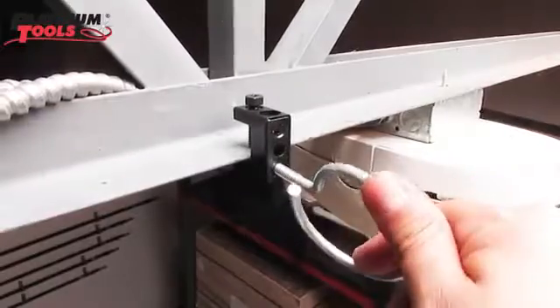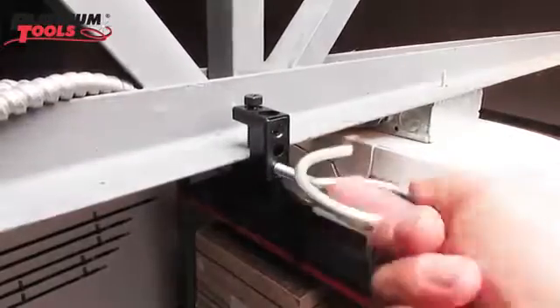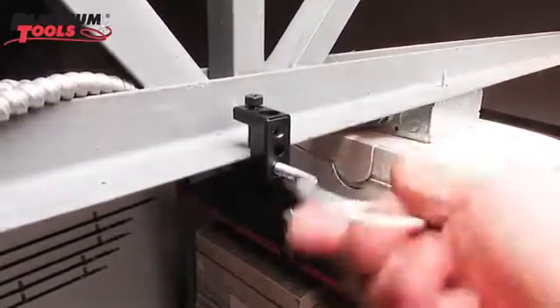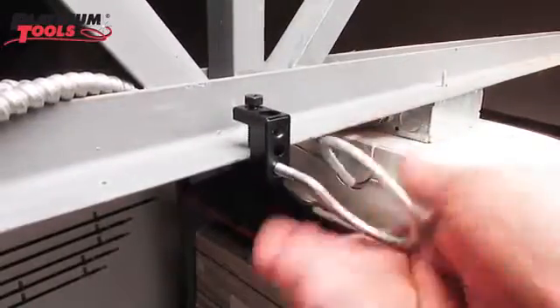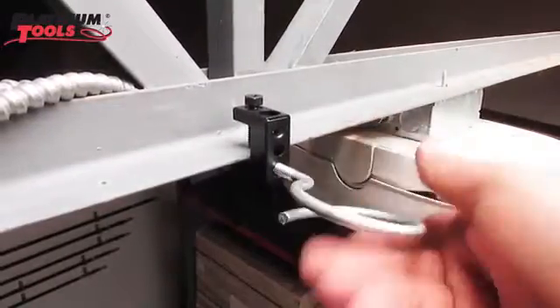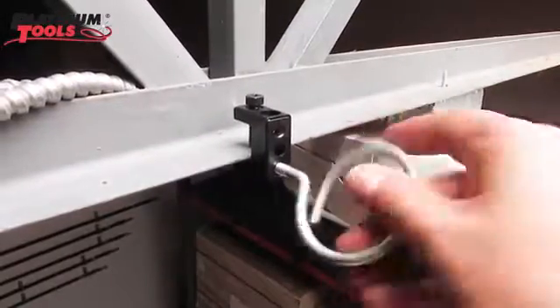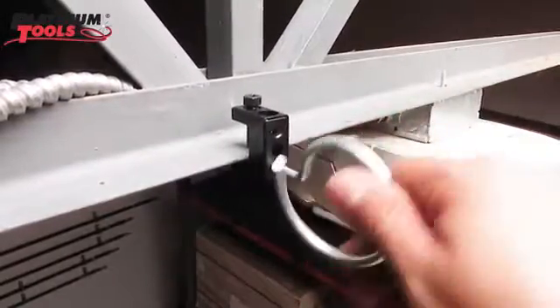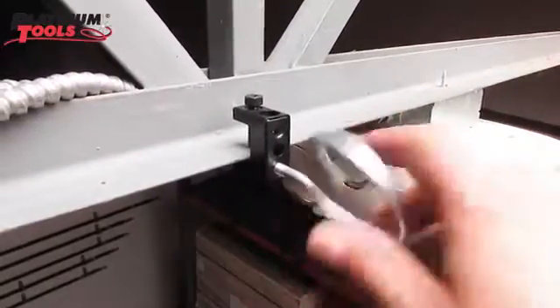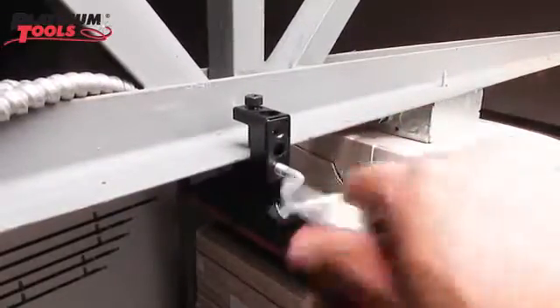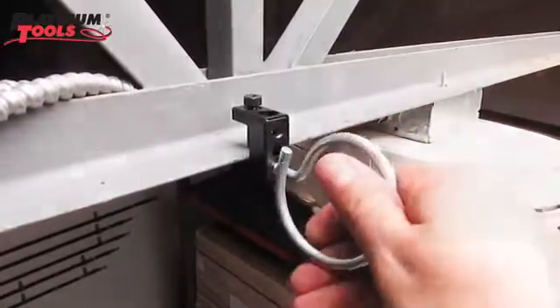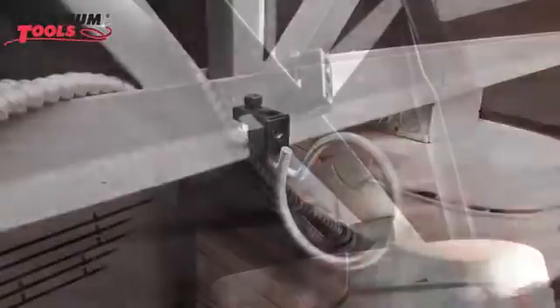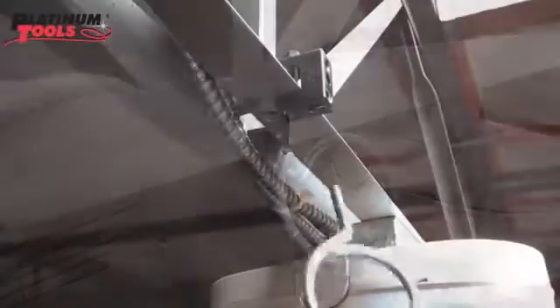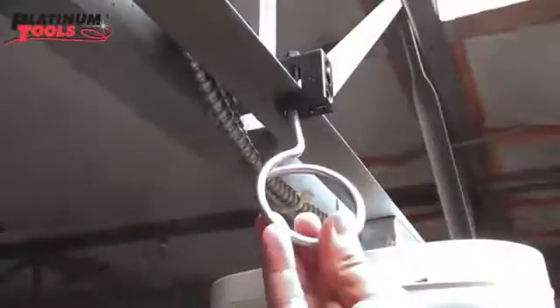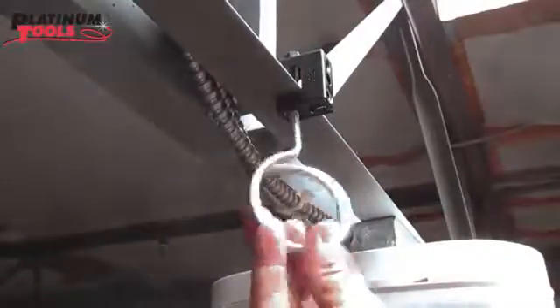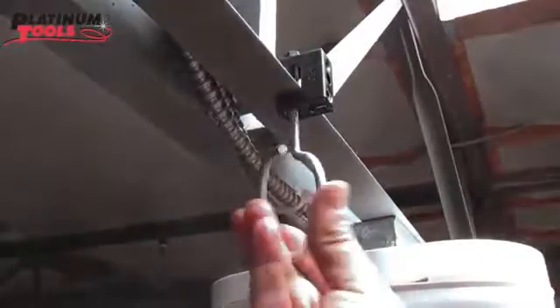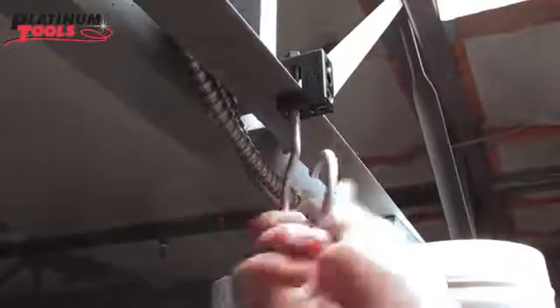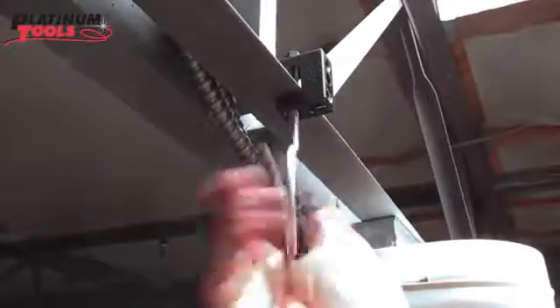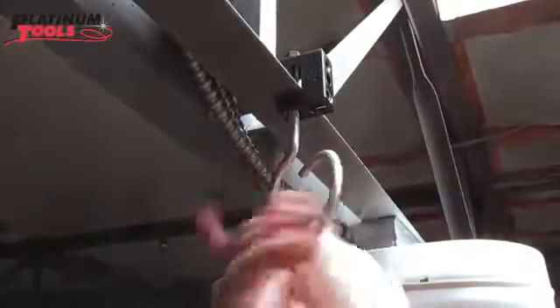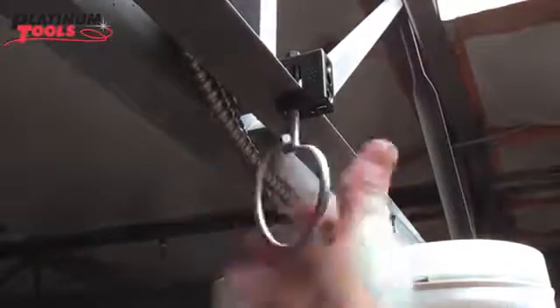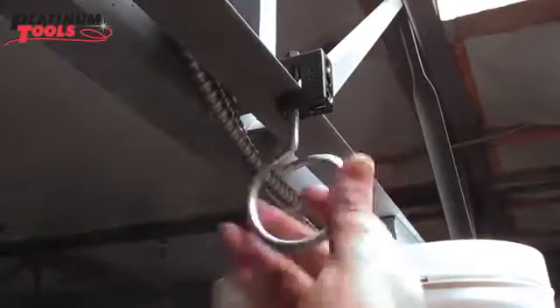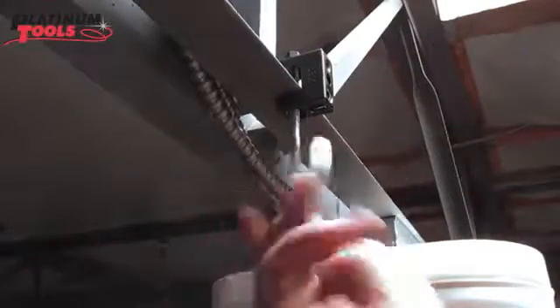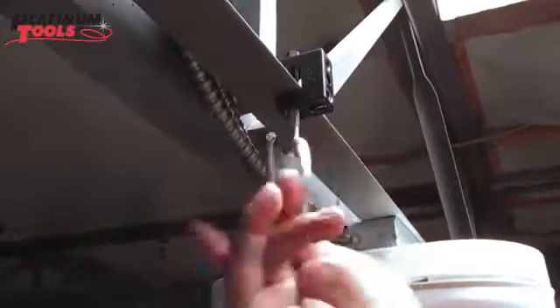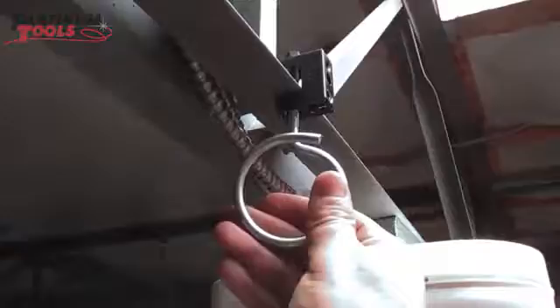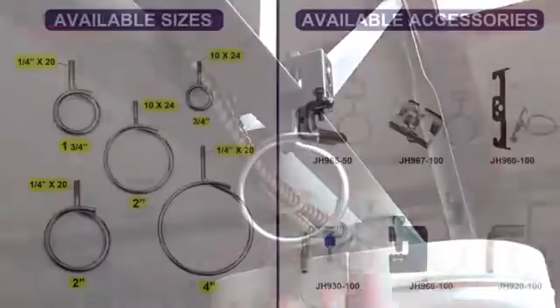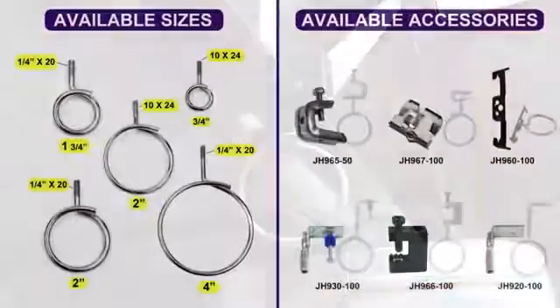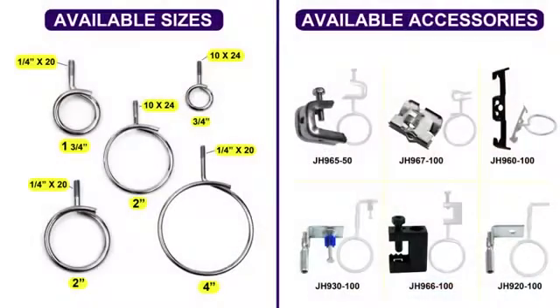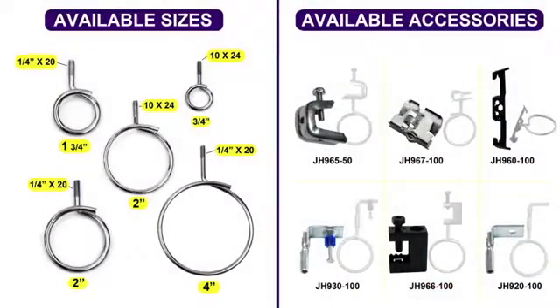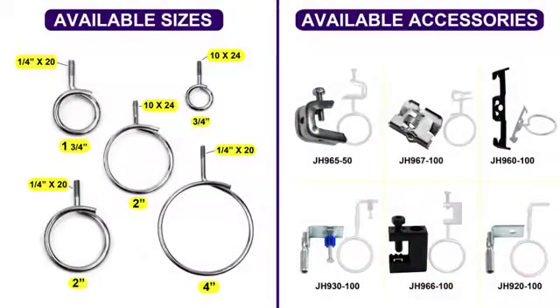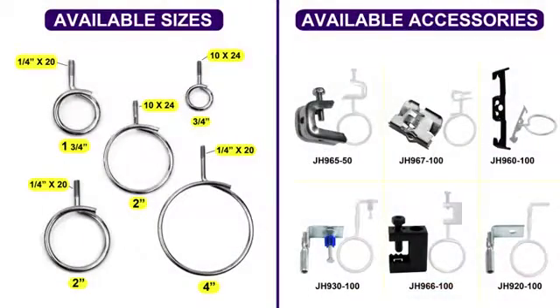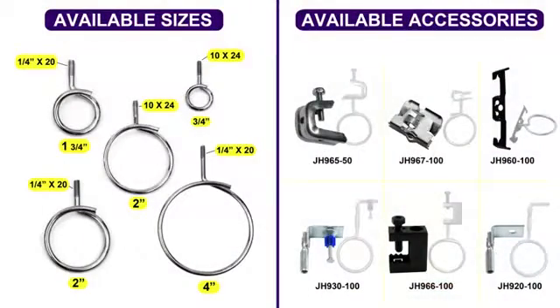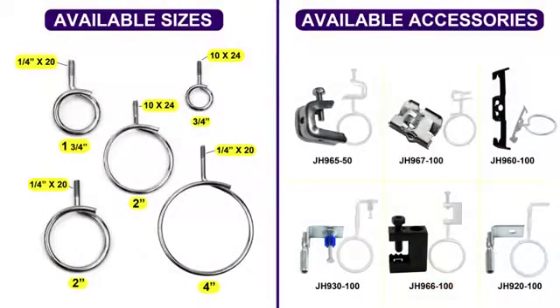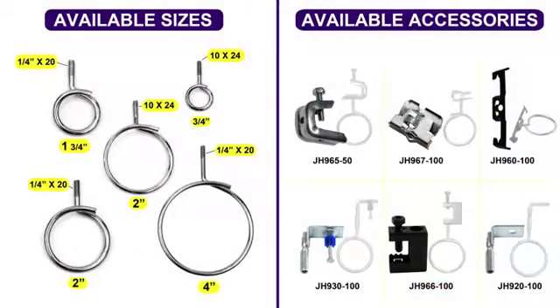The JH966100 clamp allows you to install Browder rings vertically or horizontally due to its multiple threaded impressions. Choose the Browder ring and fastener that is best suited to your application.